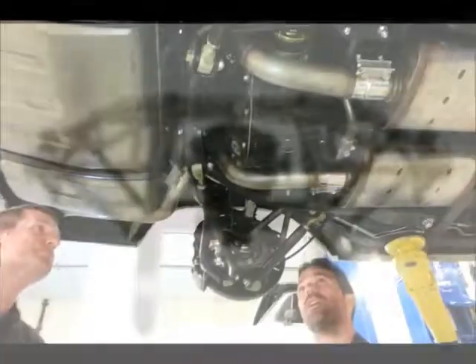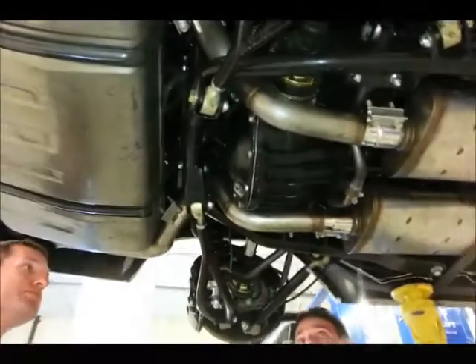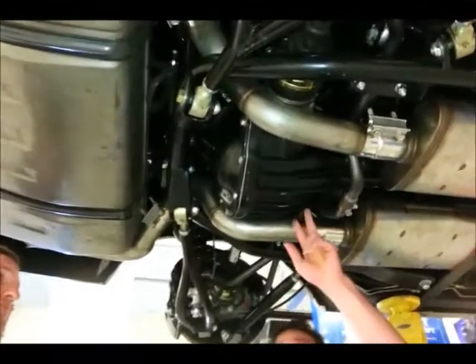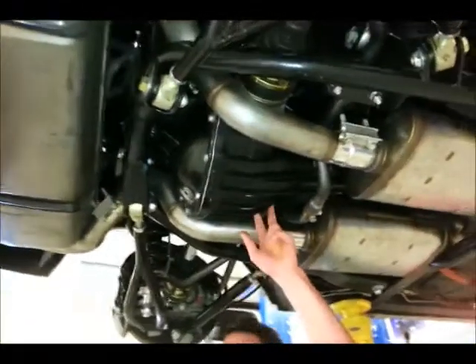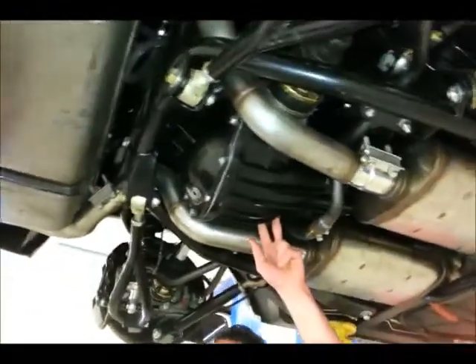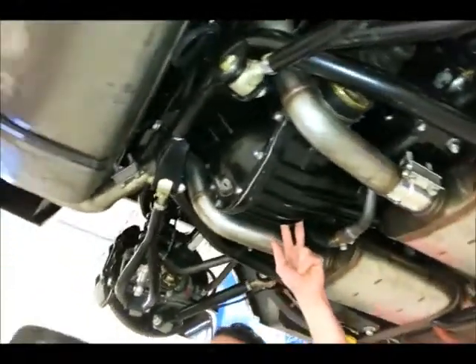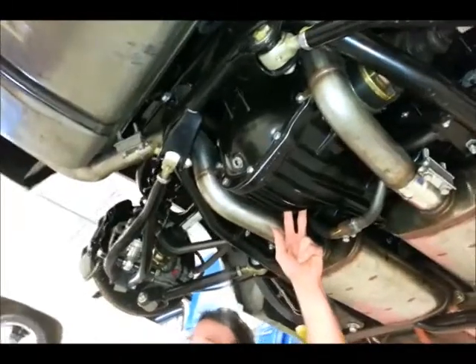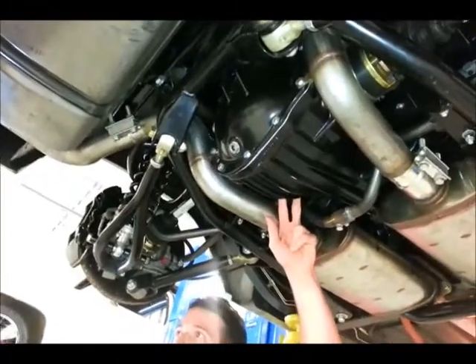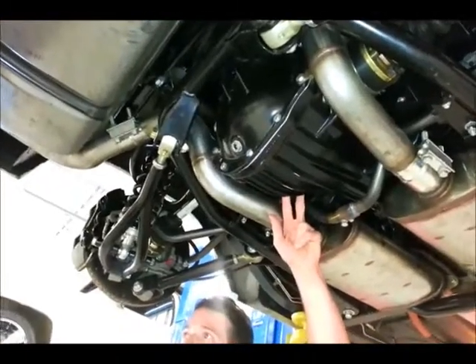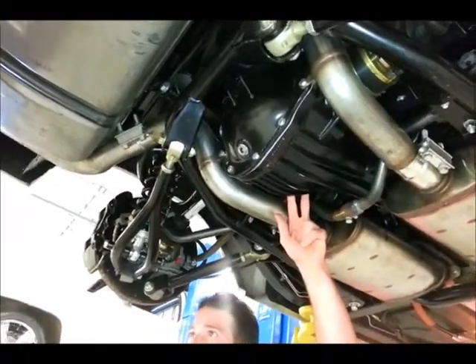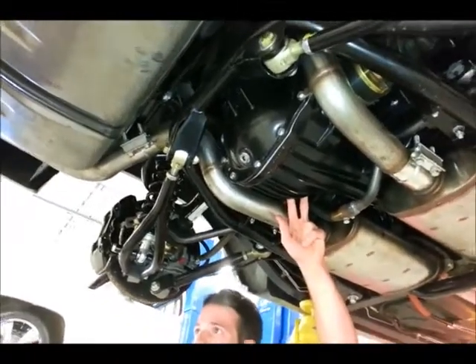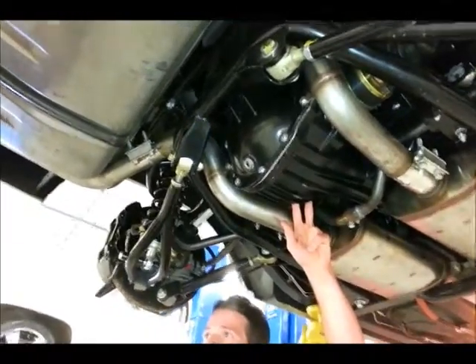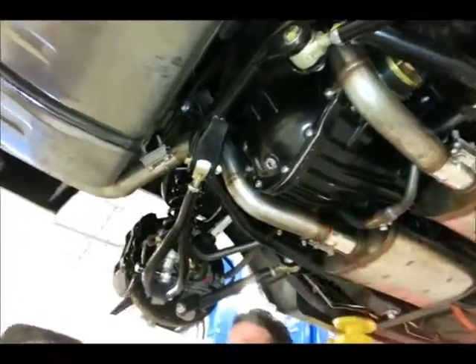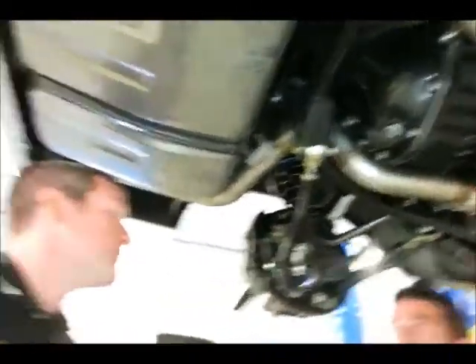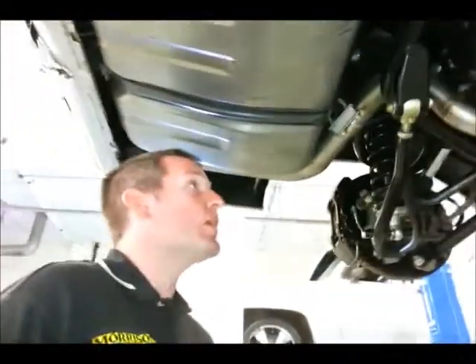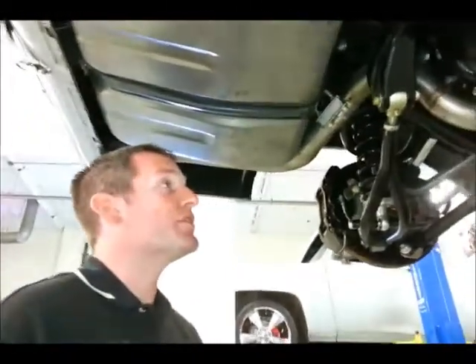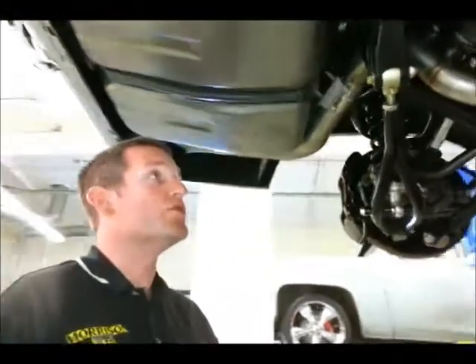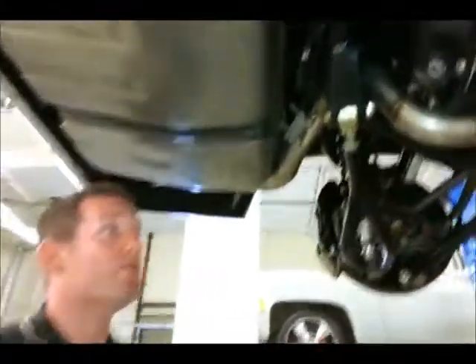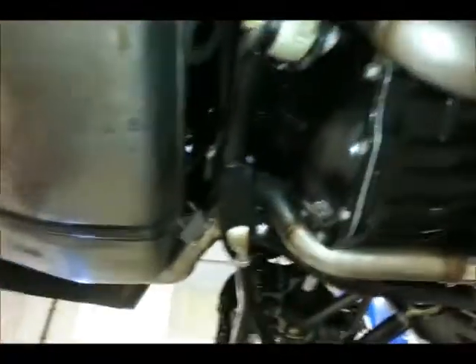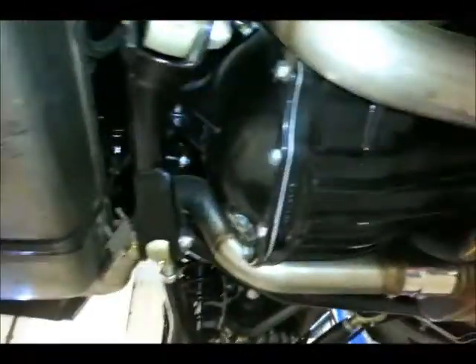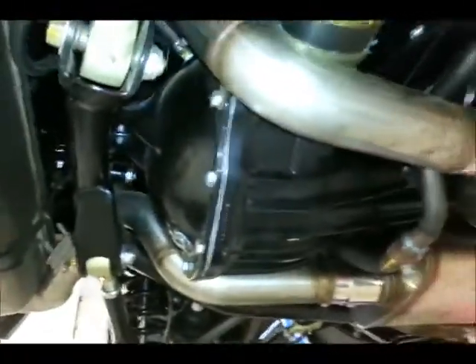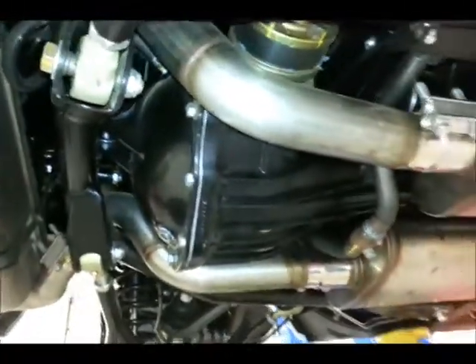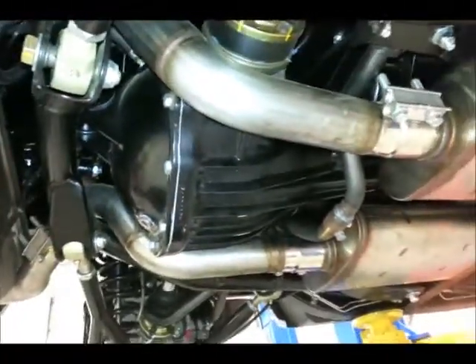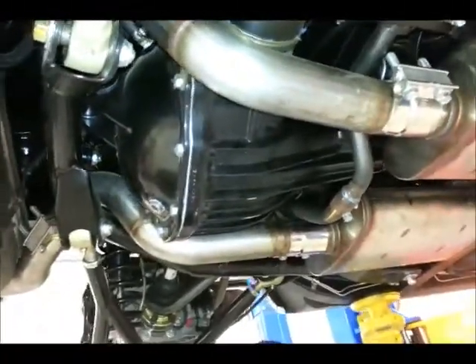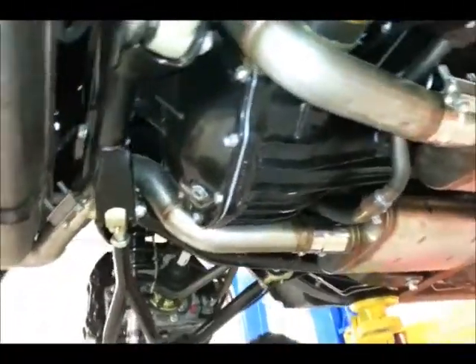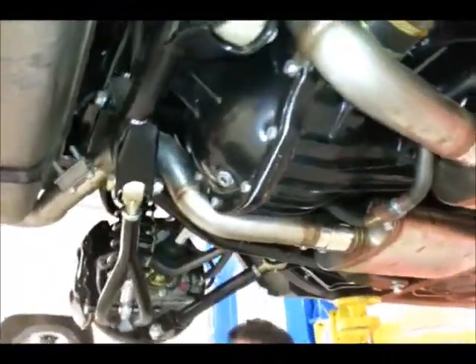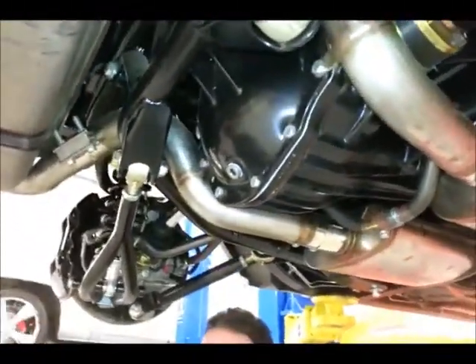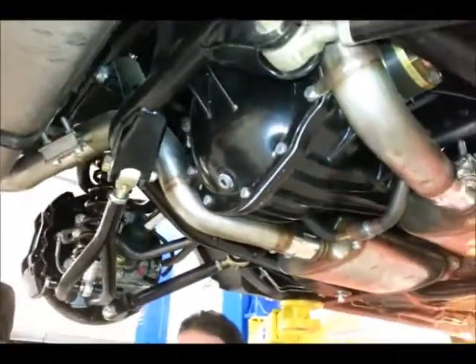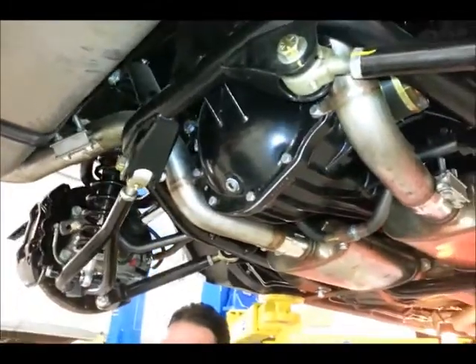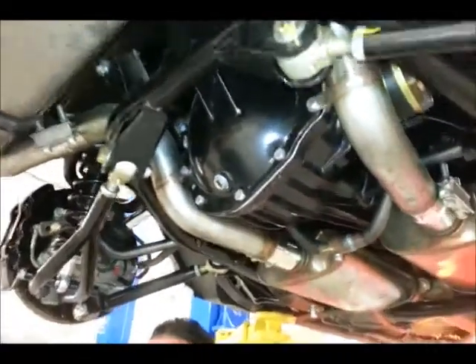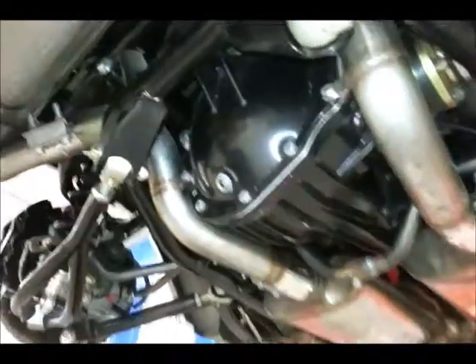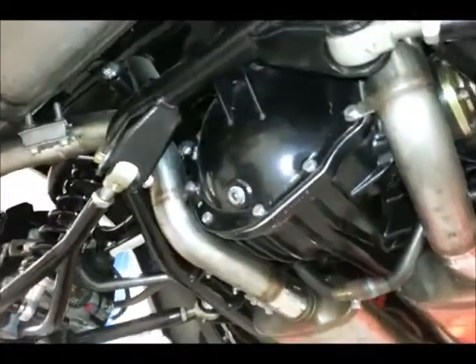I see rather than the Camaro's differential, you guys have gone with the Strange S60, Dana 60 style. Why is that? This is Strange's new deal for 5th gen Camaros. A huge benefit with this — it's a very strong piece.